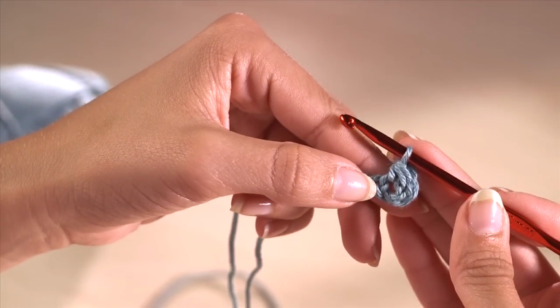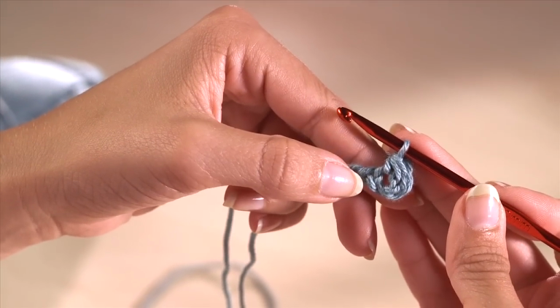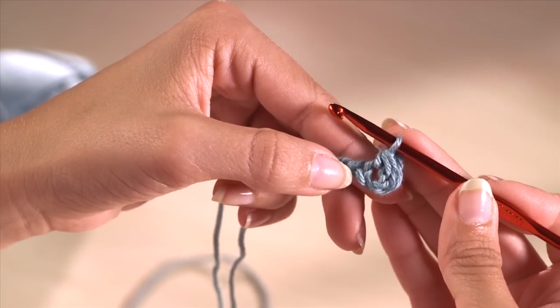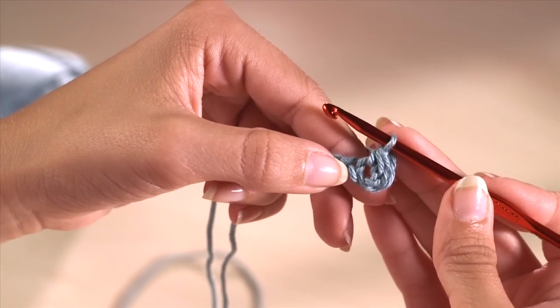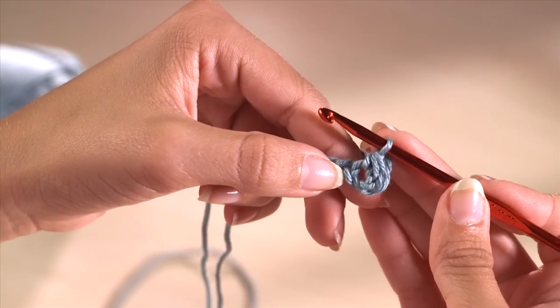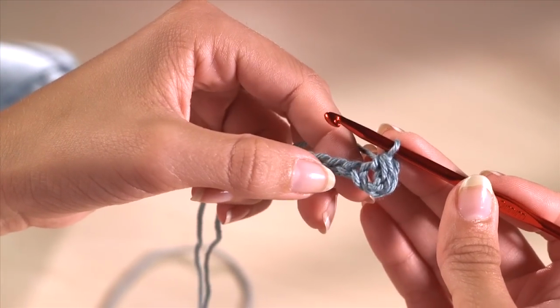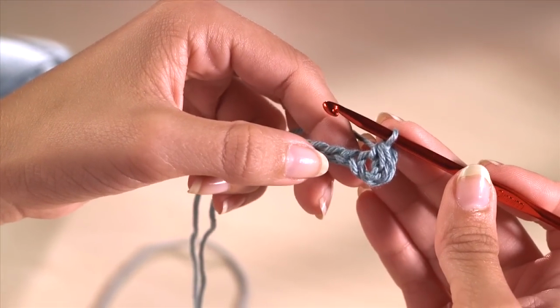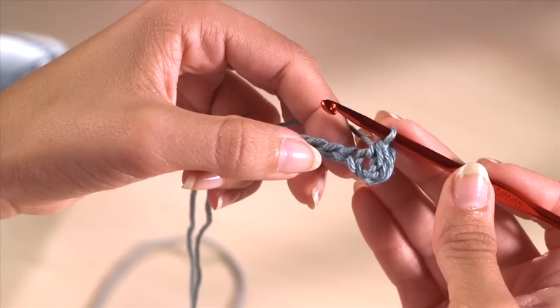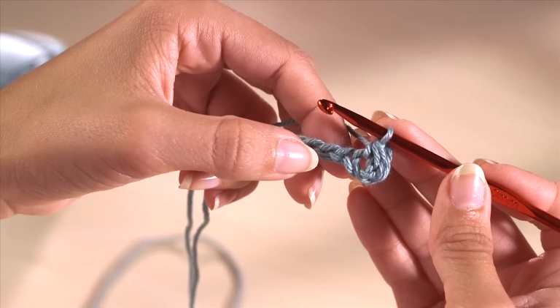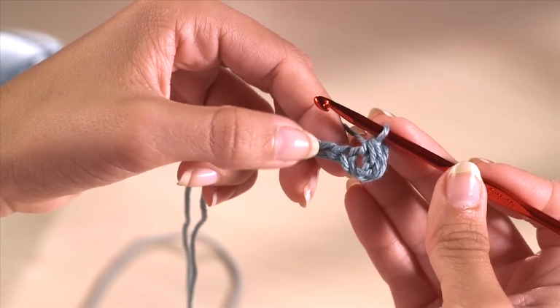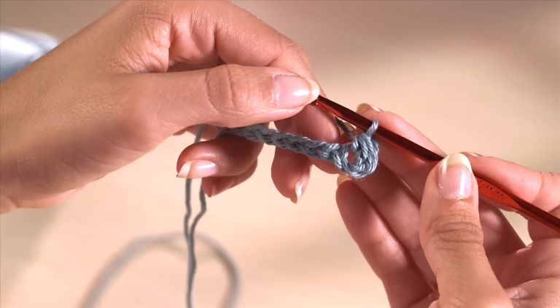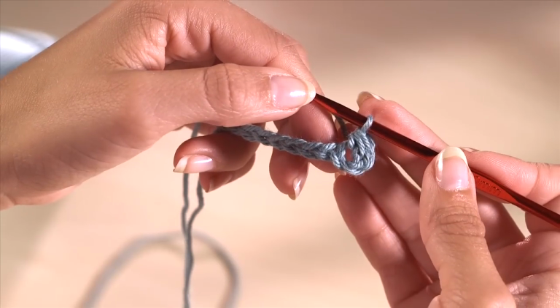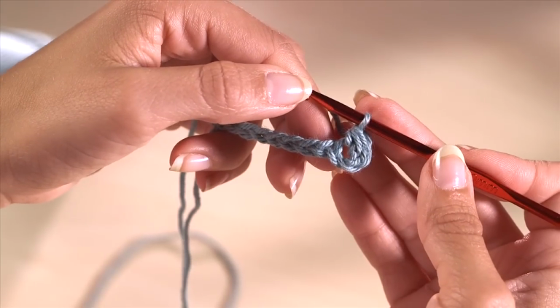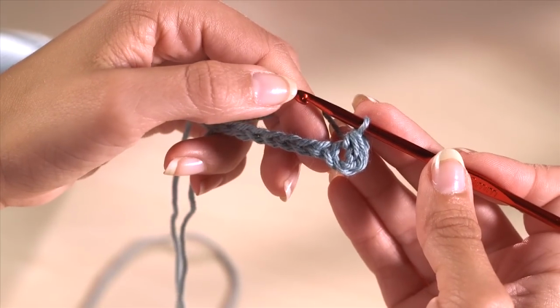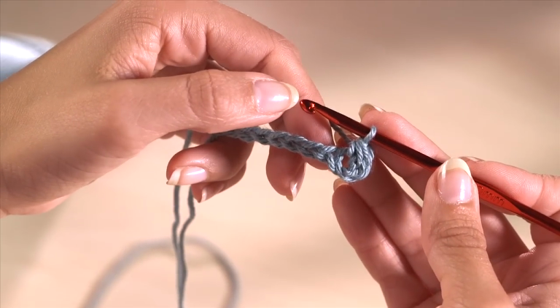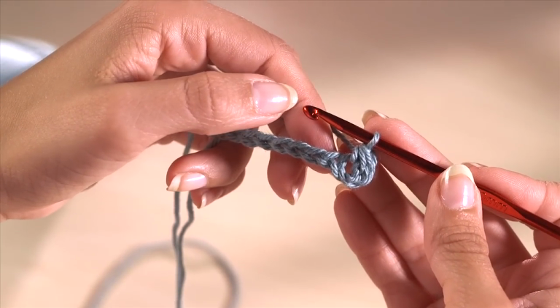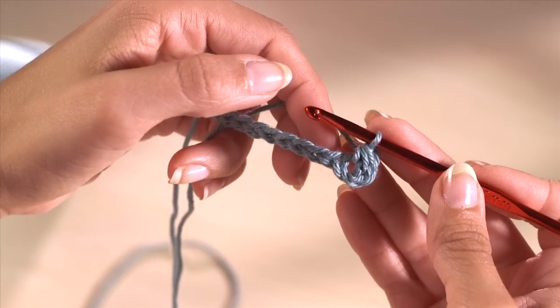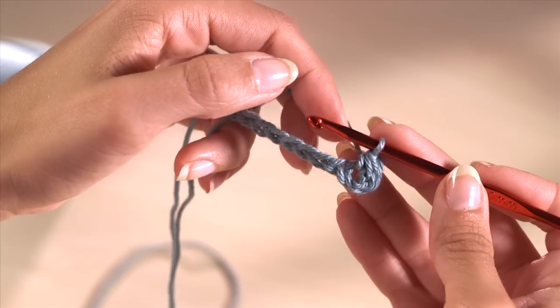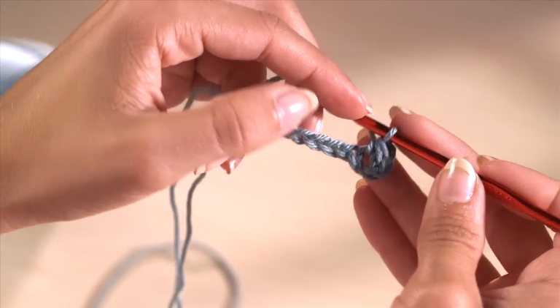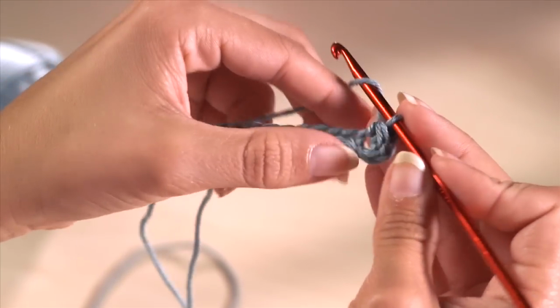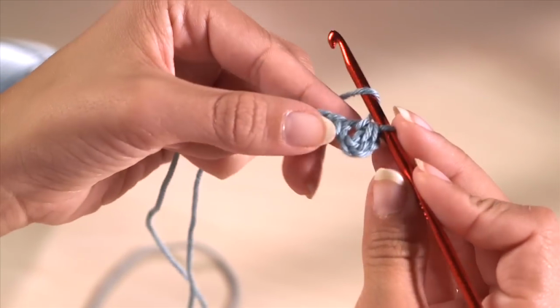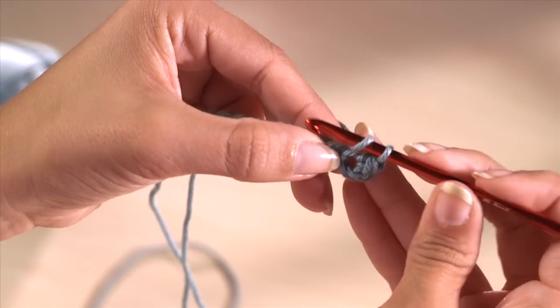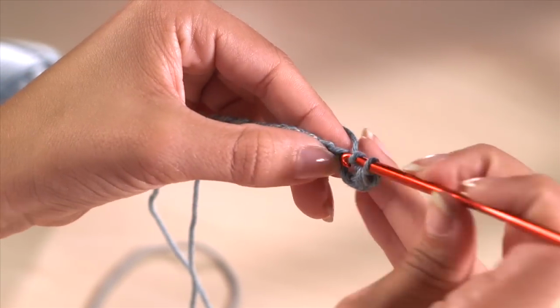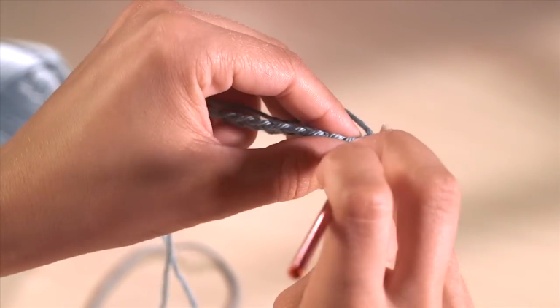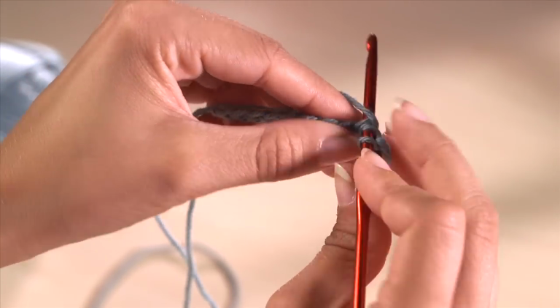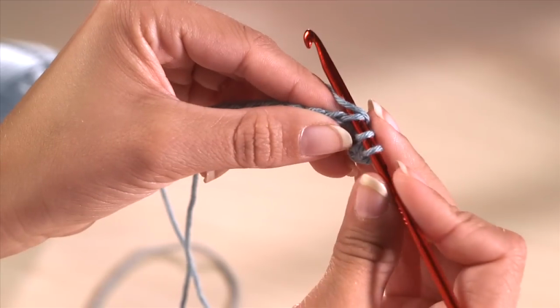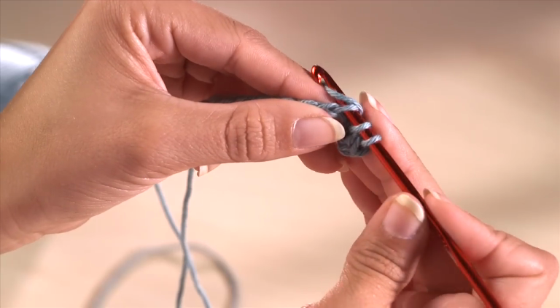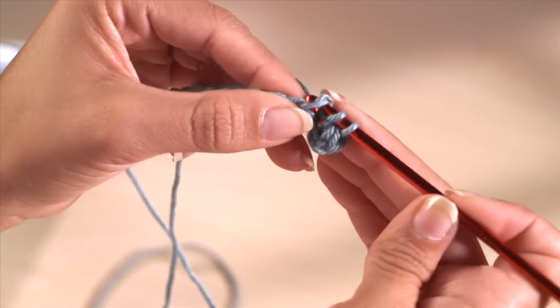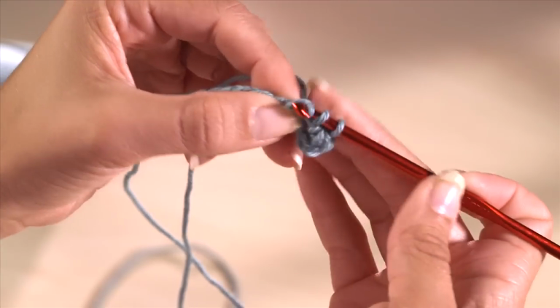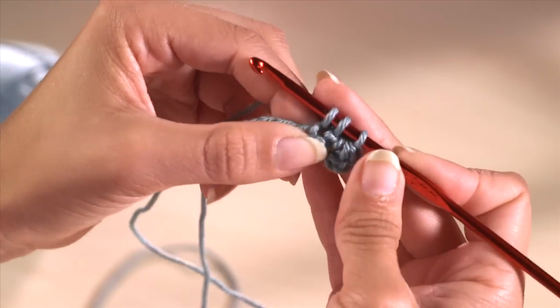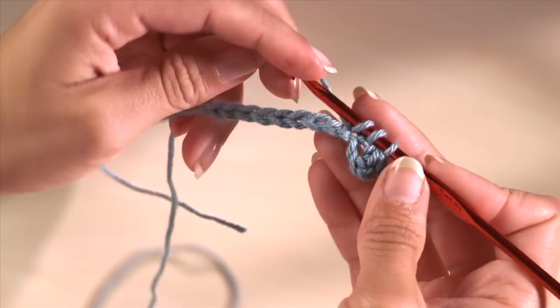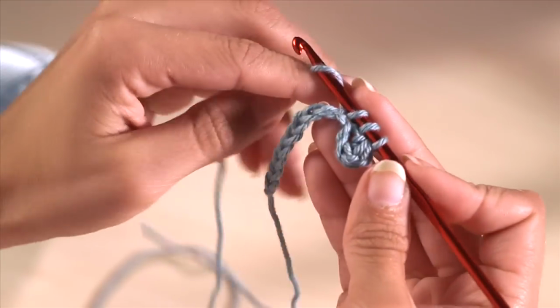Continue working one half treble in each stitch until you reach the end of the foundation chain: yarn over, hook under, yarn over and back, yarn over and through three loops.